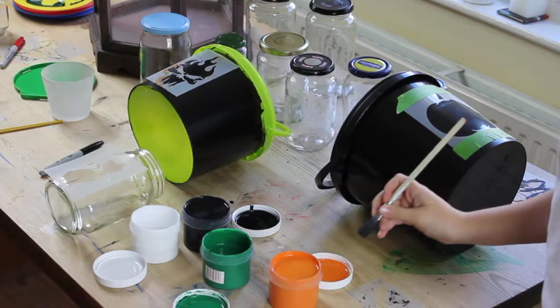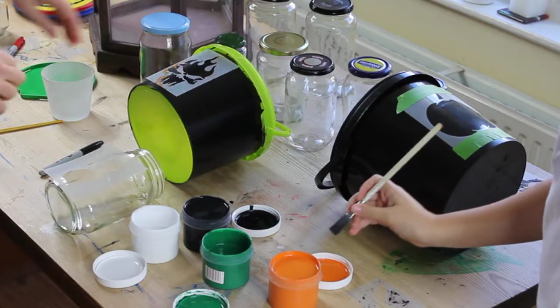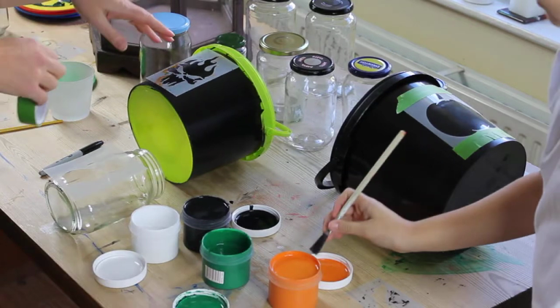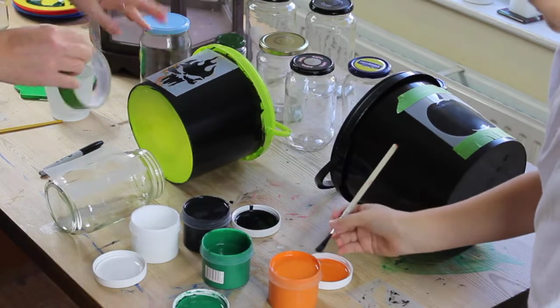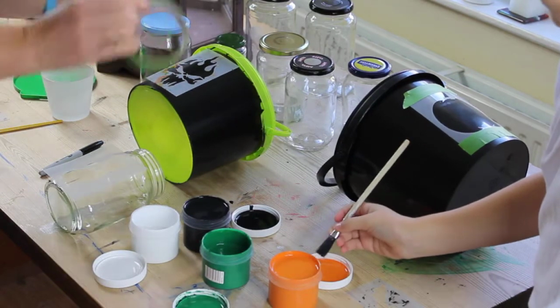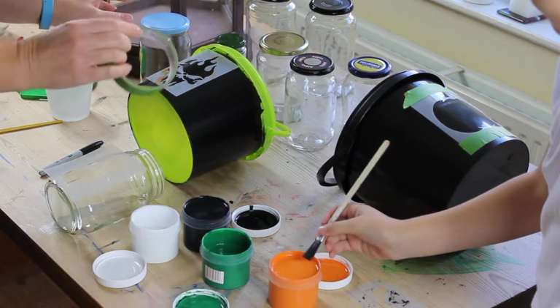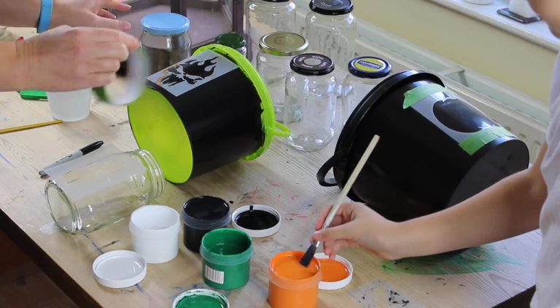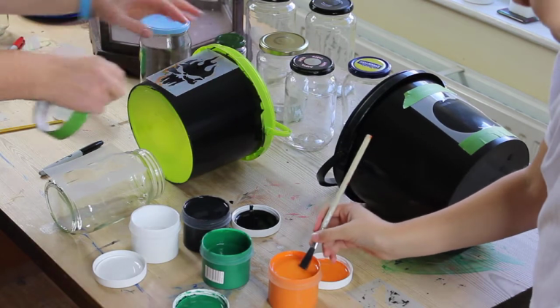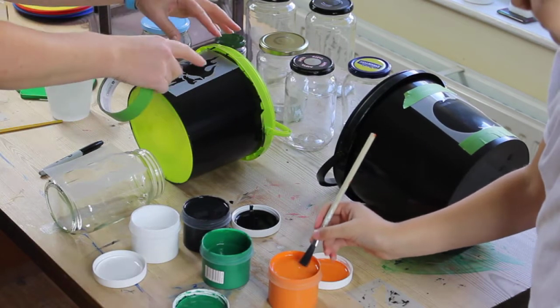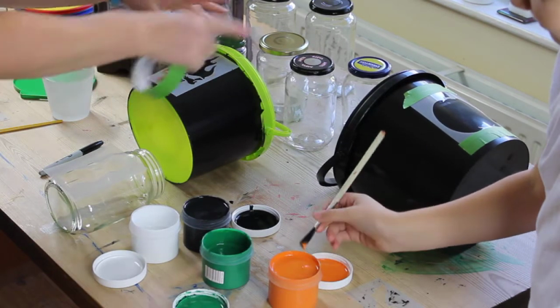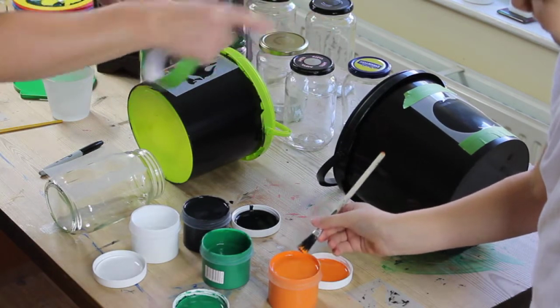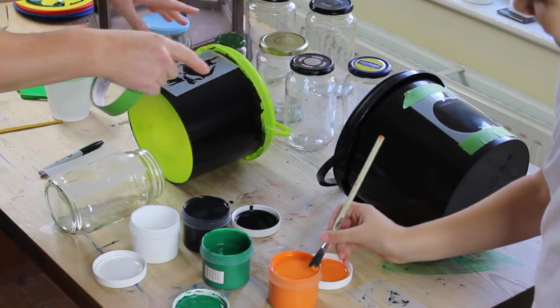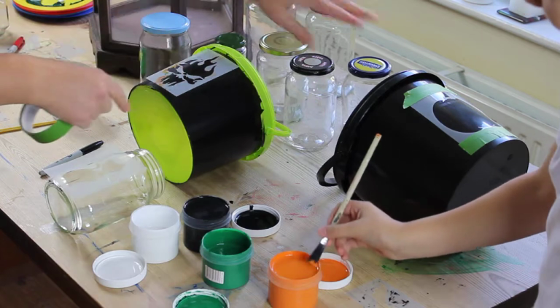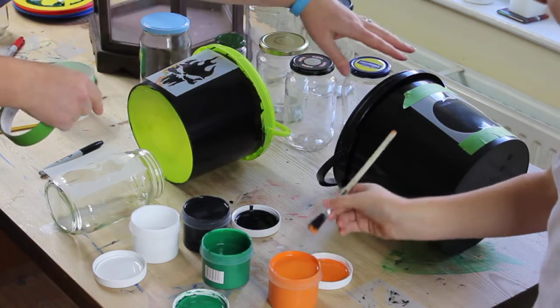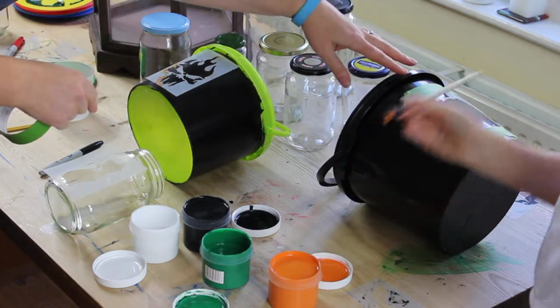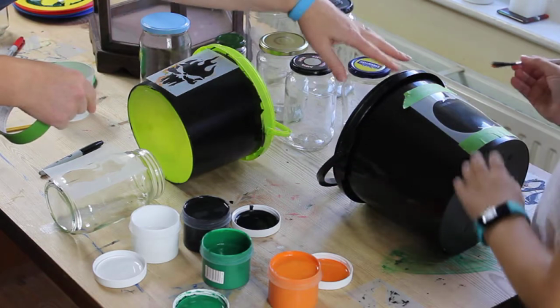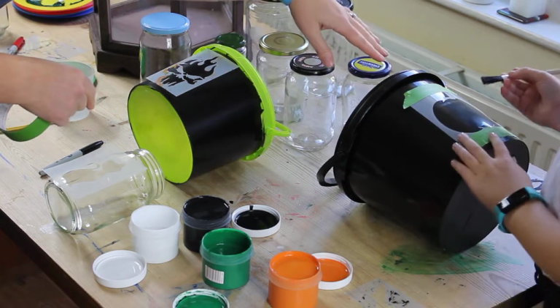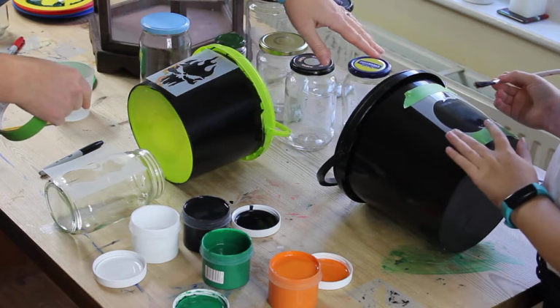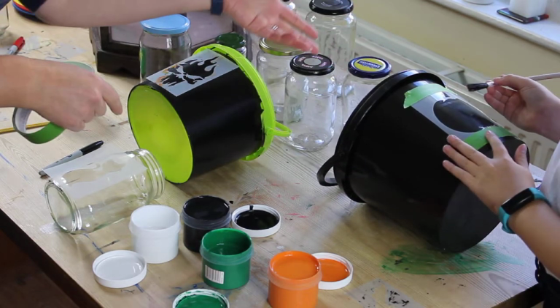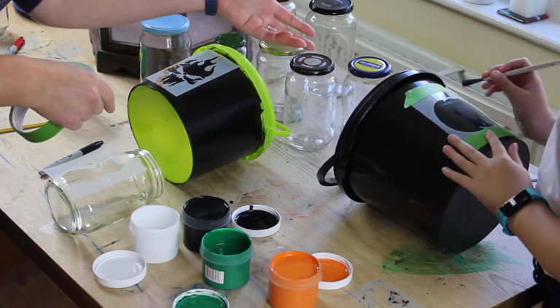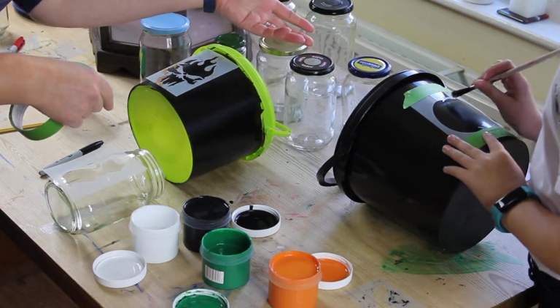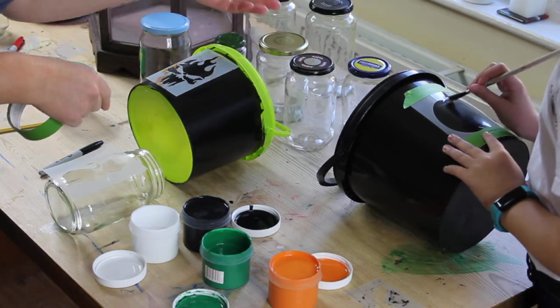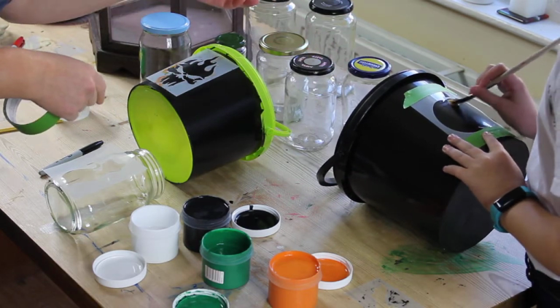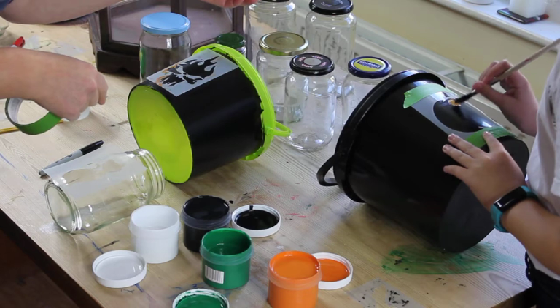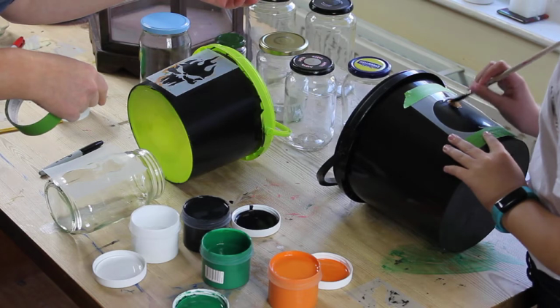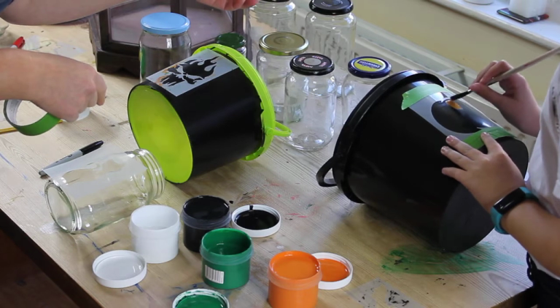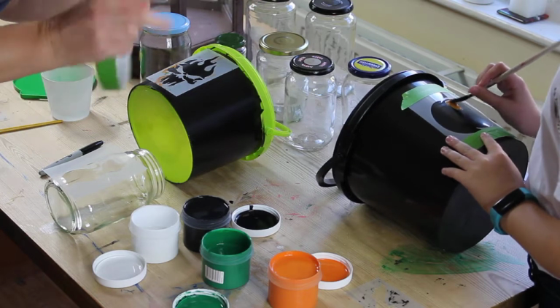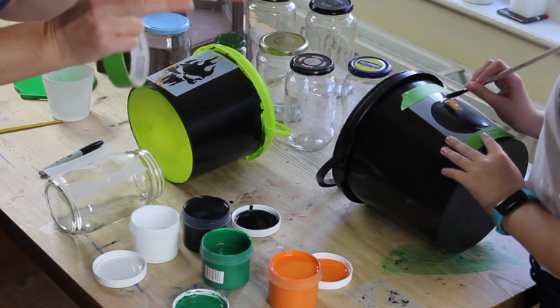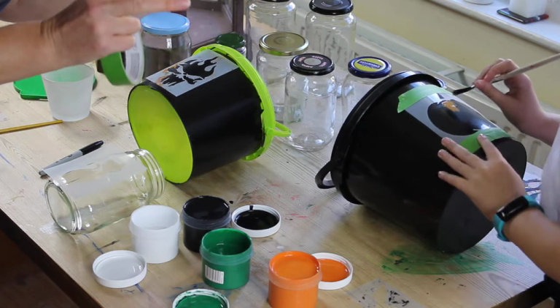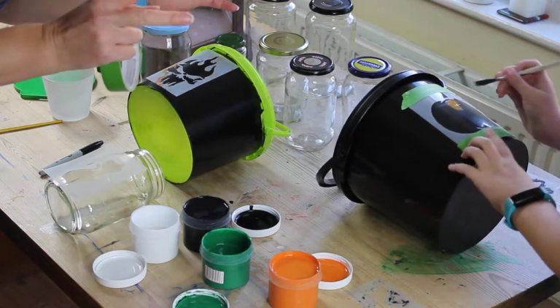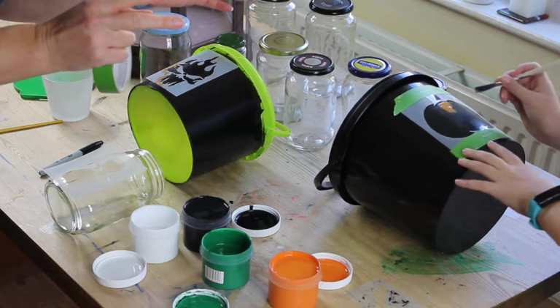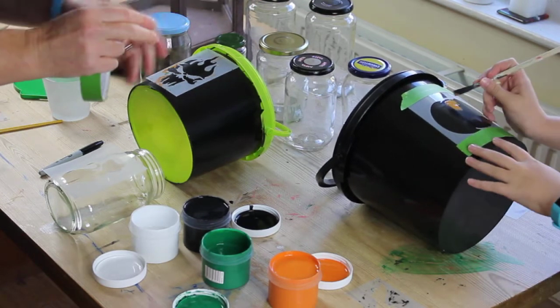Here we're going to be making some Halloween bits and pieces. These are trick-or-treat buckets. This one is a plastic bucket and it's already black, so that's perfect. Eleanor's just going to be painting a scary pumpkin on top of it with yoga orange.